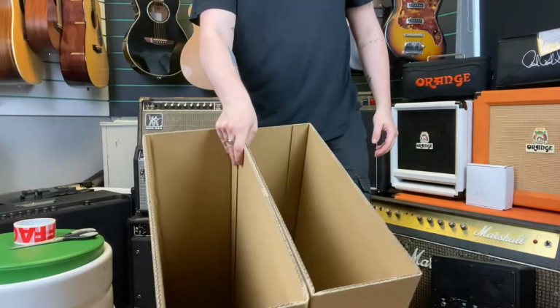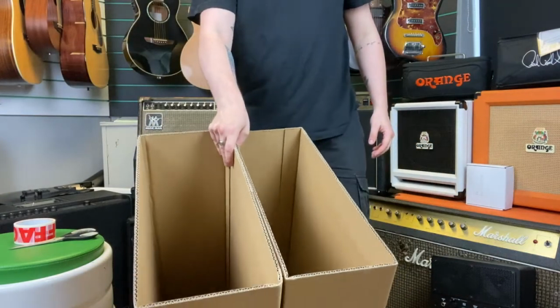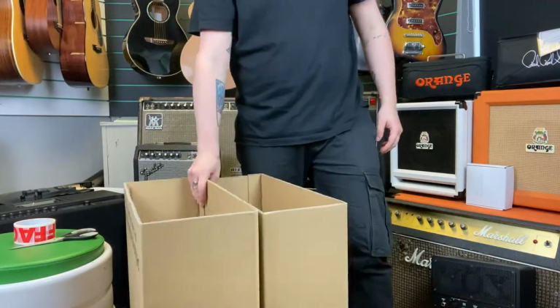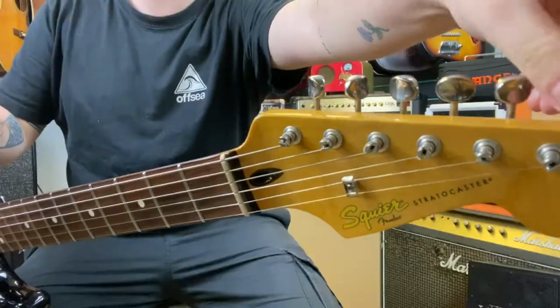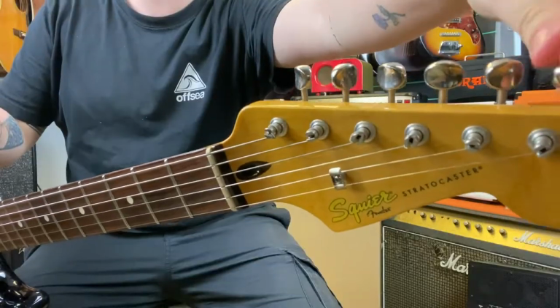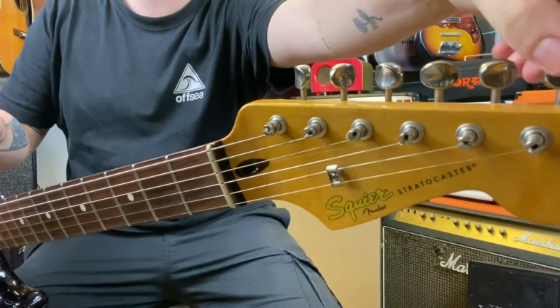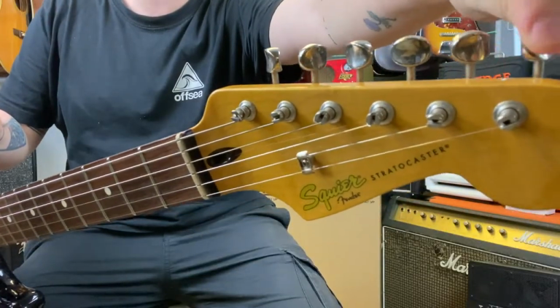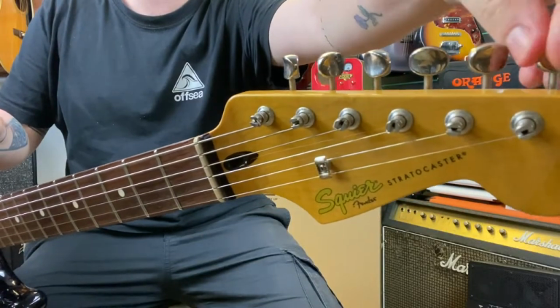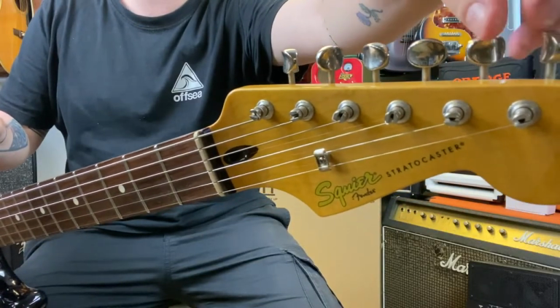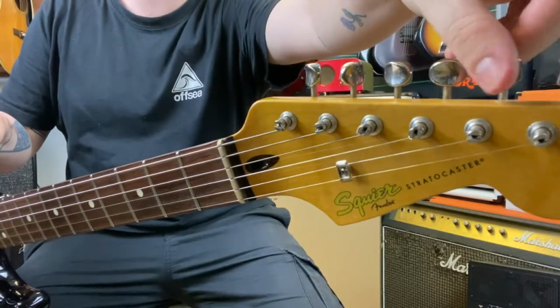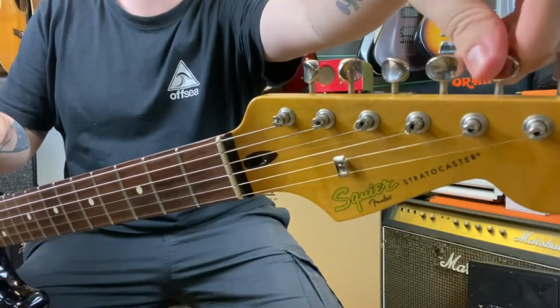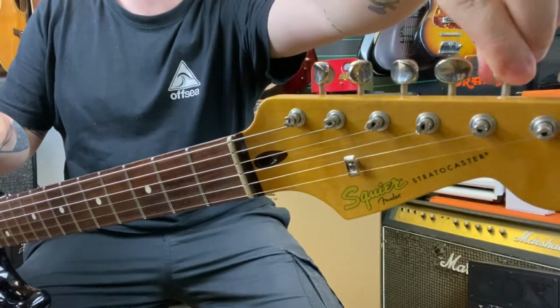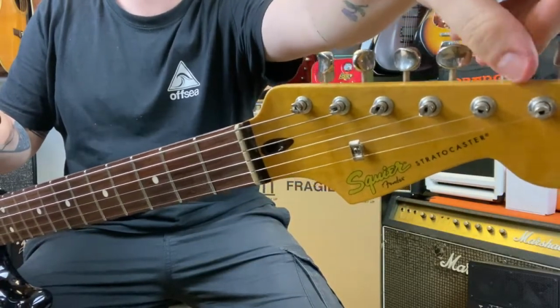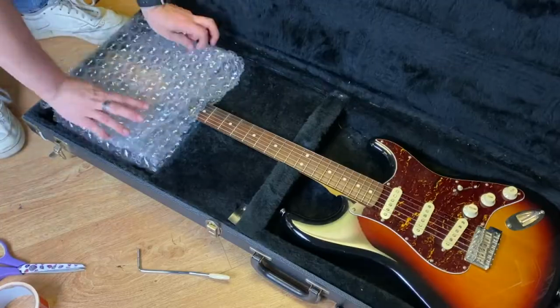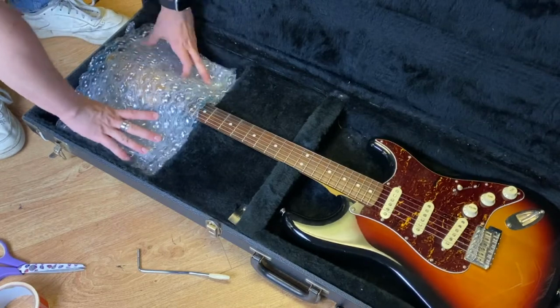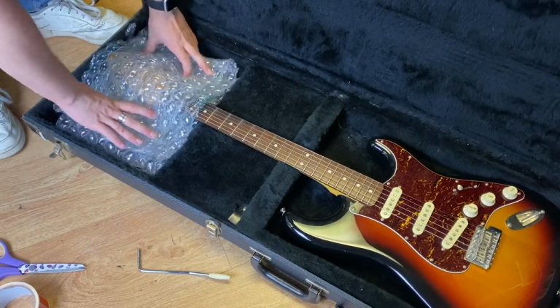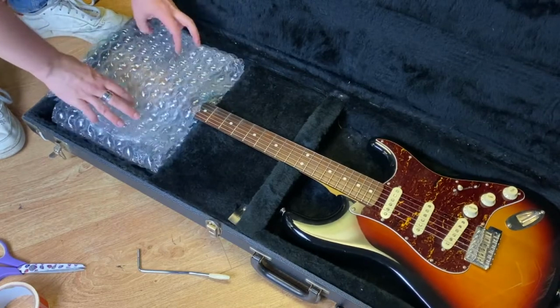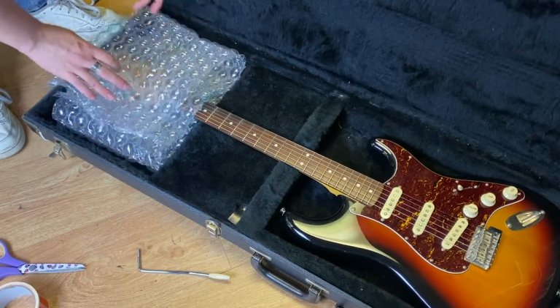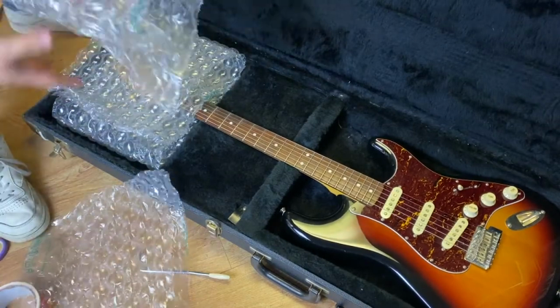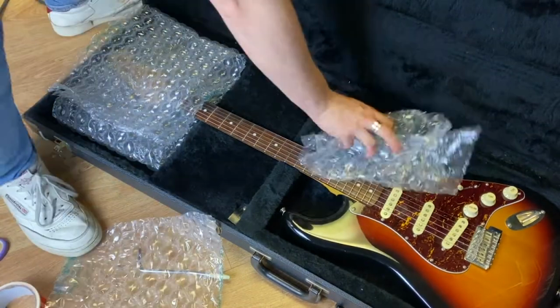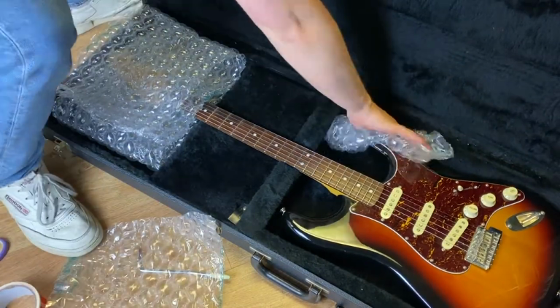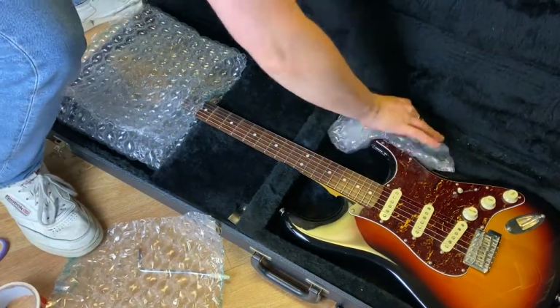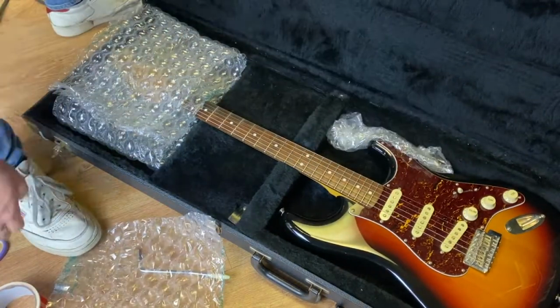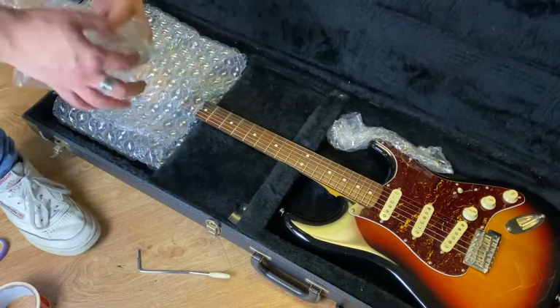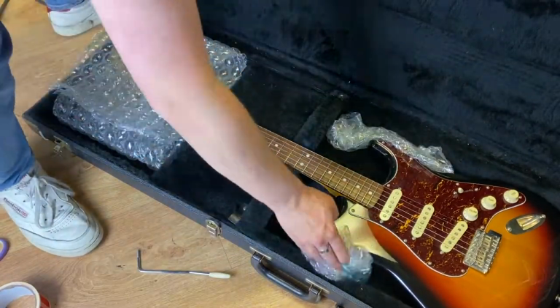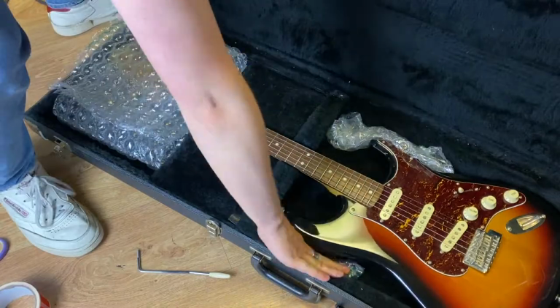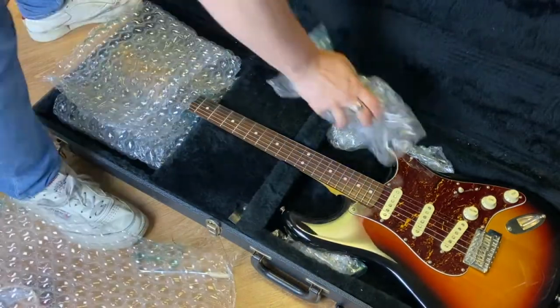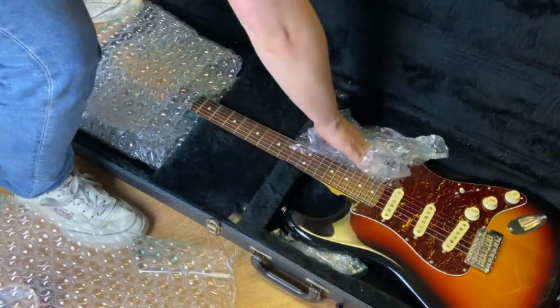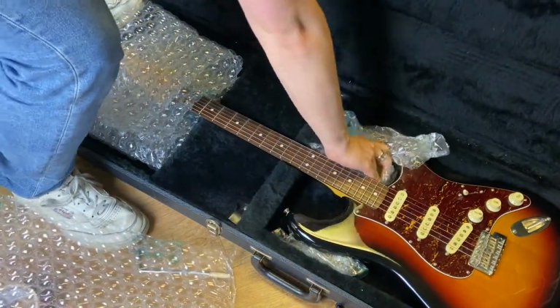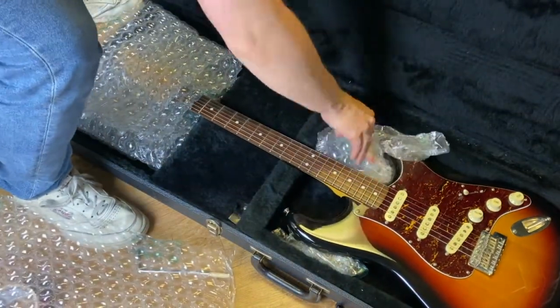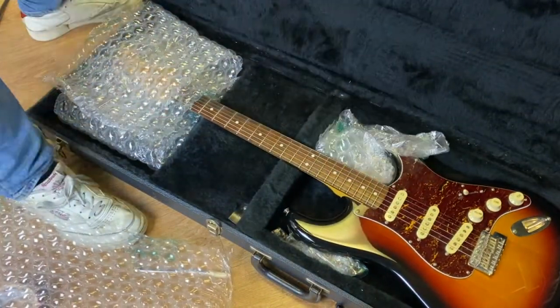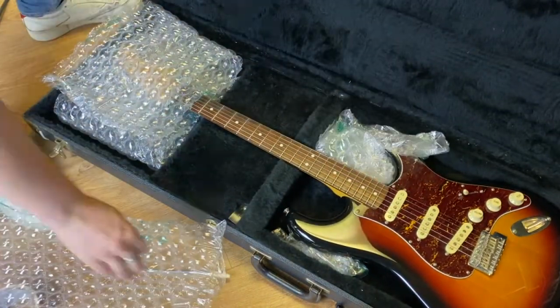First thing you want to do is loosen the strings on your guitar. If your guitar comes with a hard case, then use some of the bubble wrap that we'll send you to secure the guitar in the case so that it doesn't move during transit.